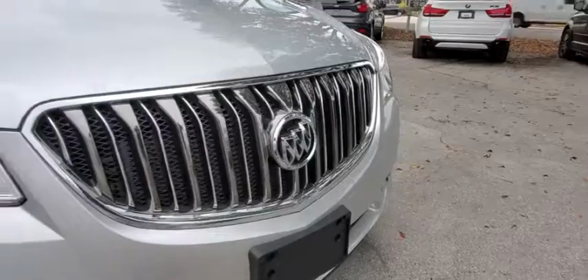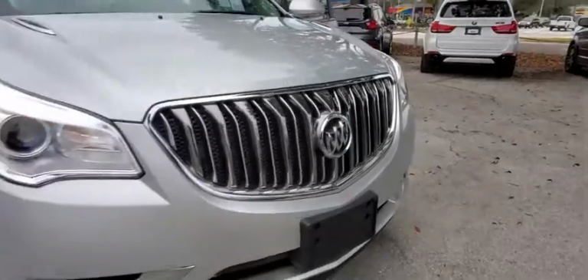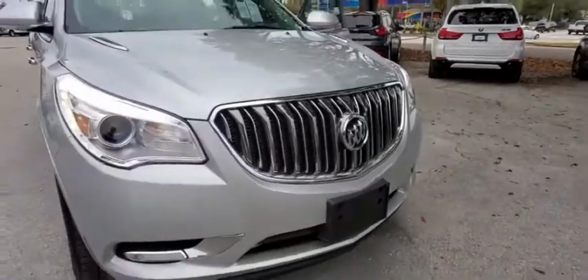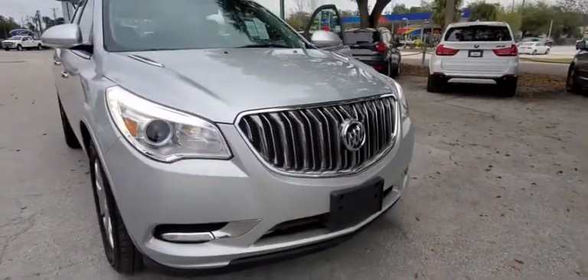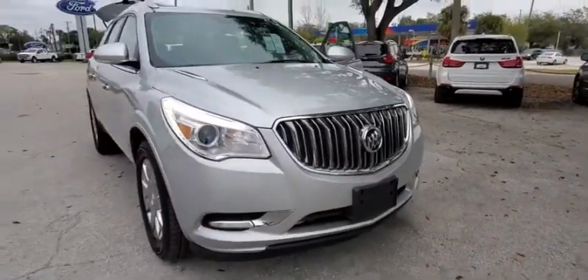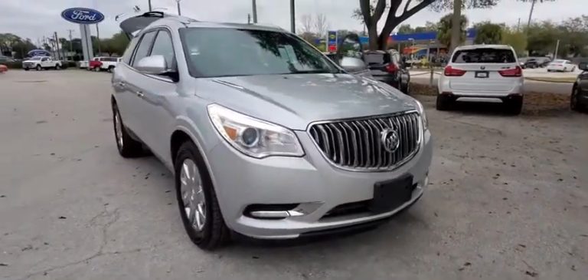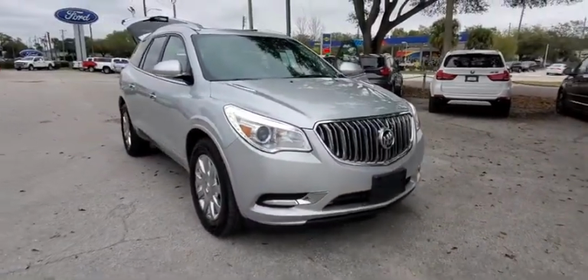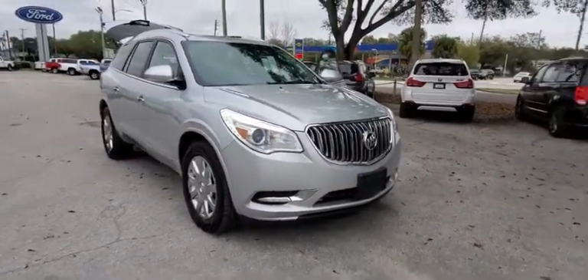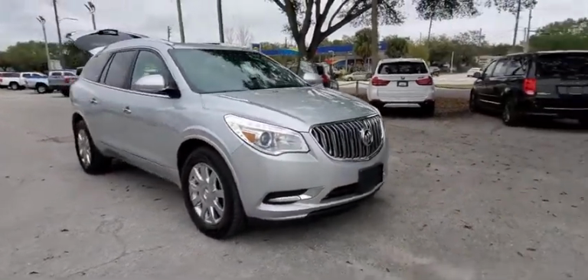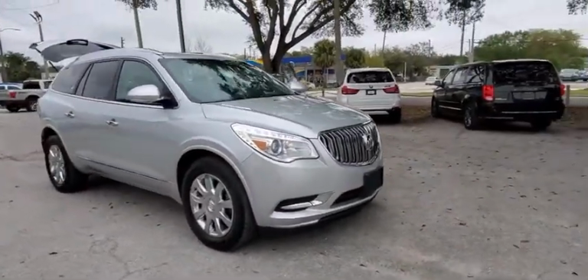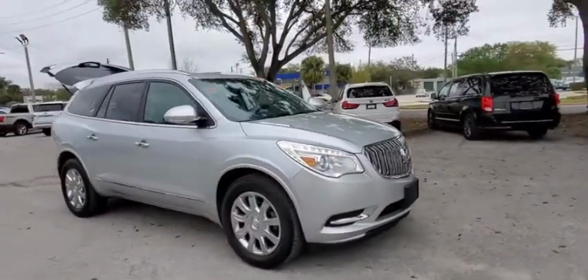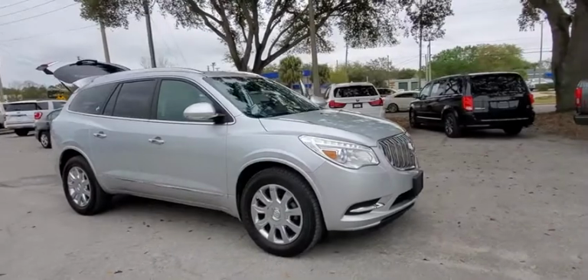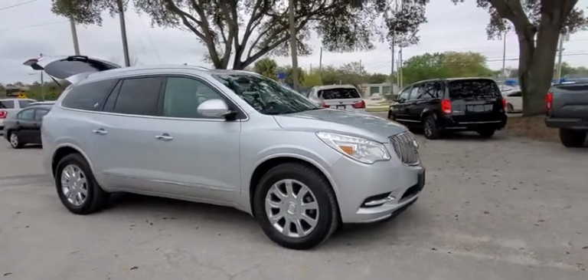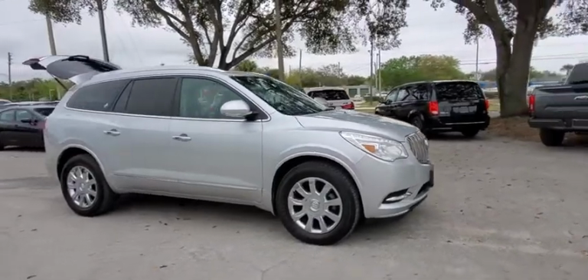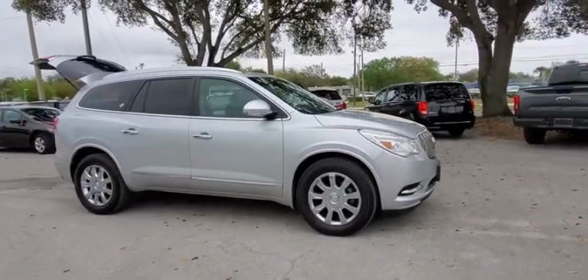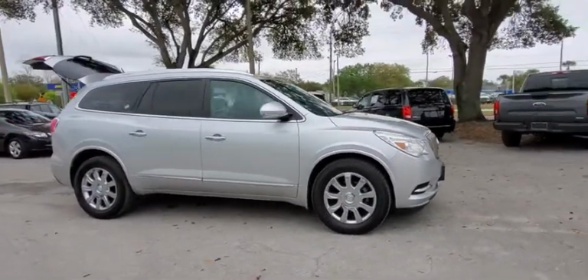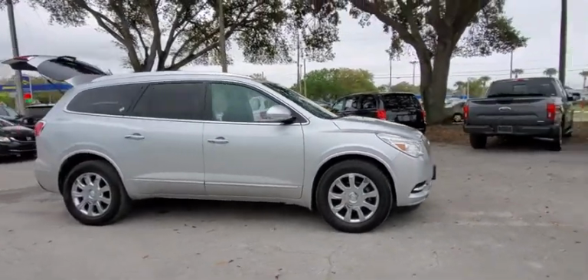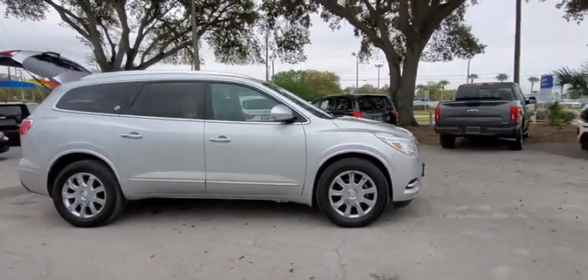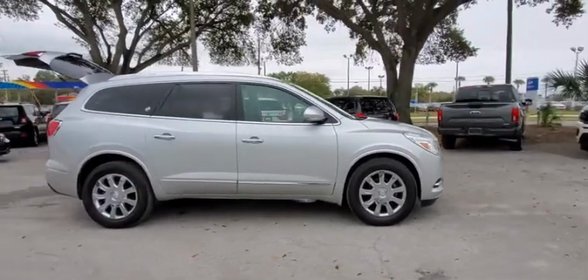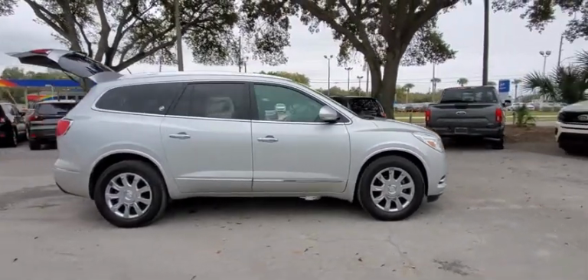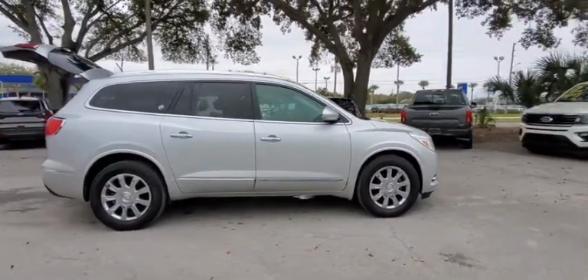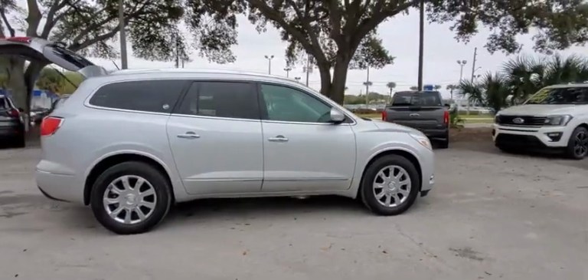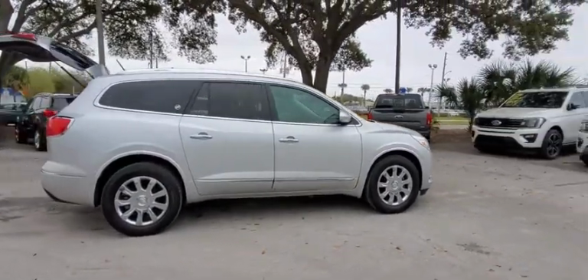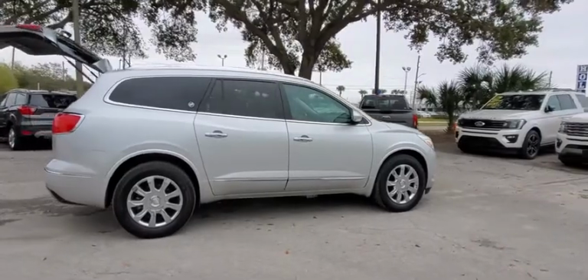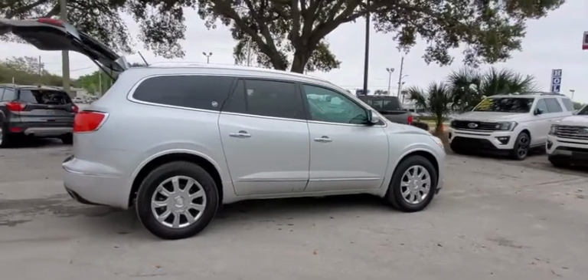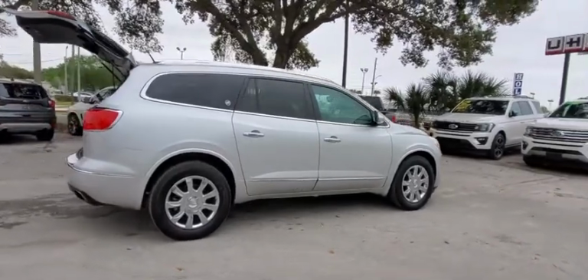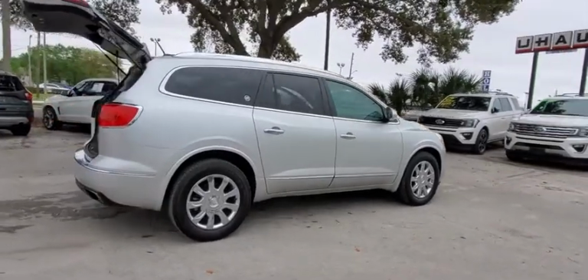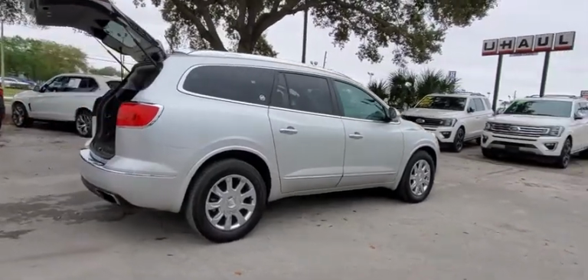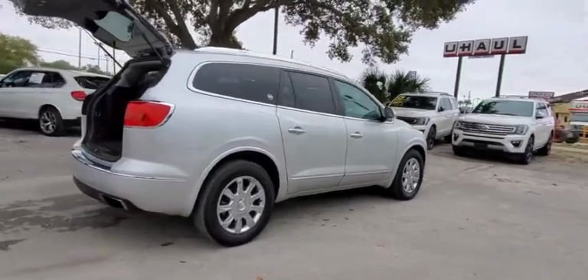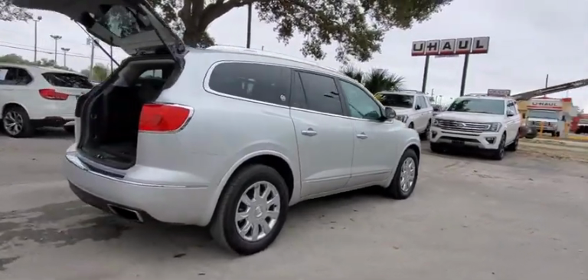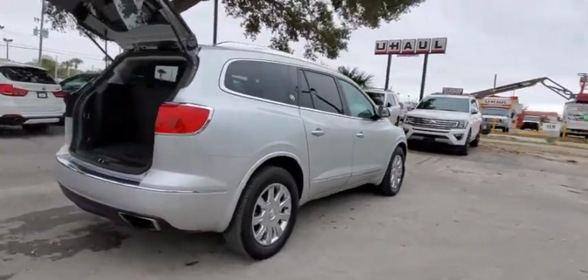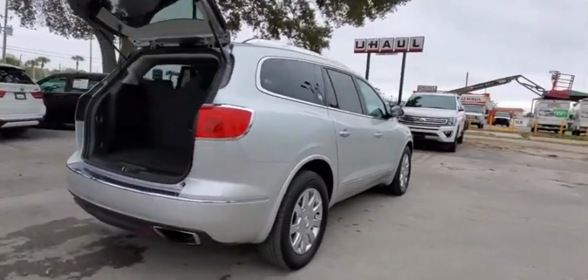Looking for the right vehicle? Check out the 2016 Buick Enclave. The Enclave offers three rows of seats standard. Not only is it roomy and stylish, but Buick really did its homework on this vehicle — they did not cut any corners.